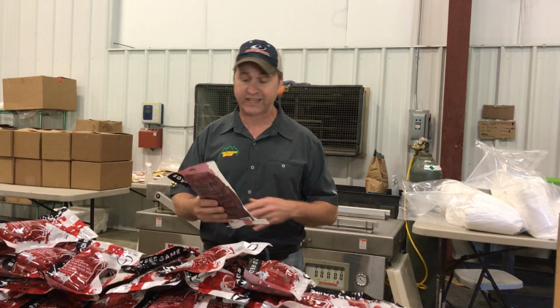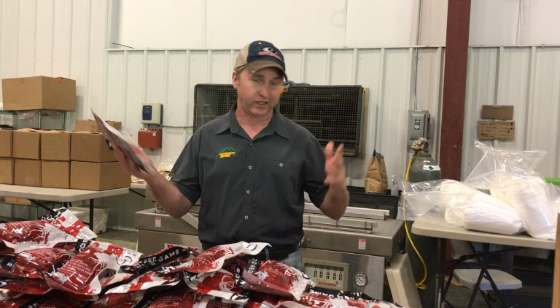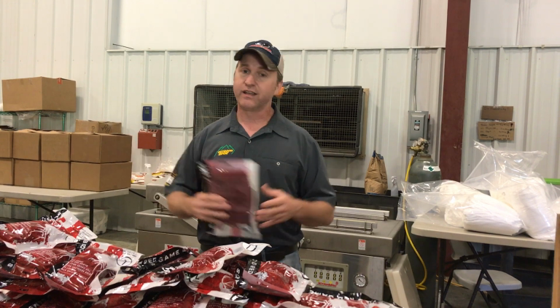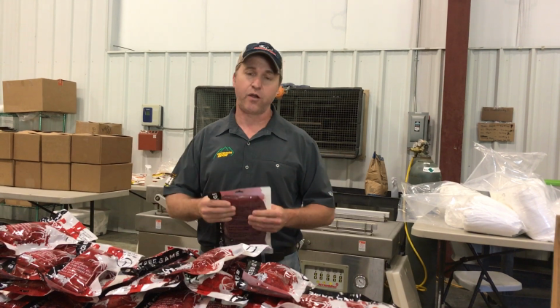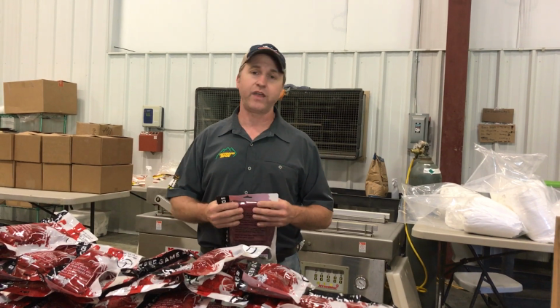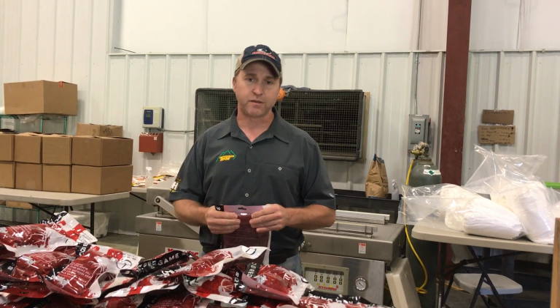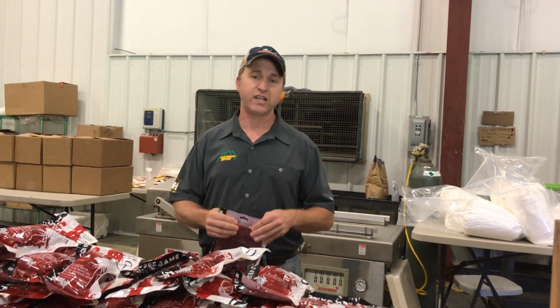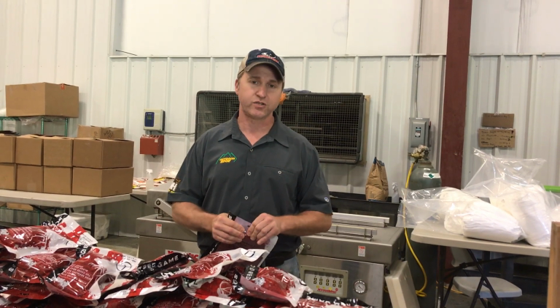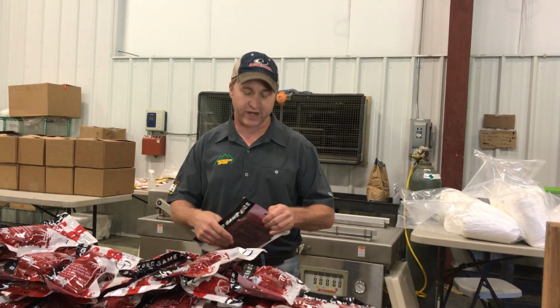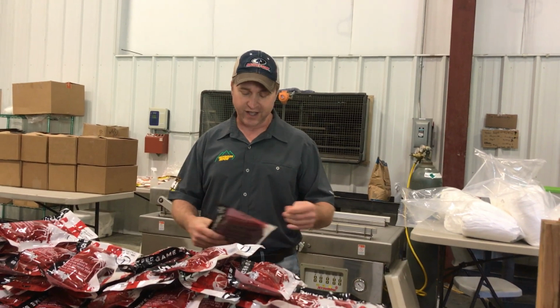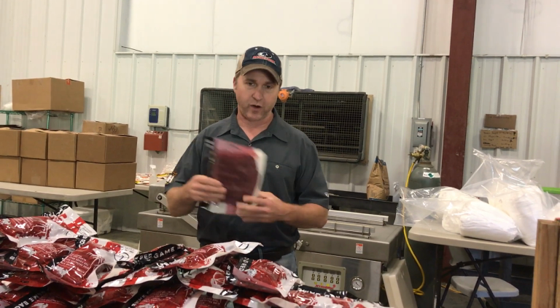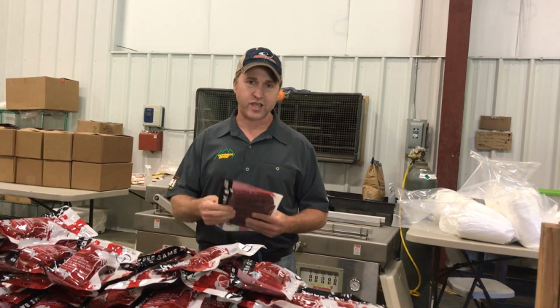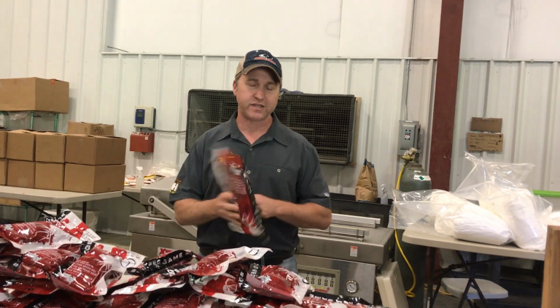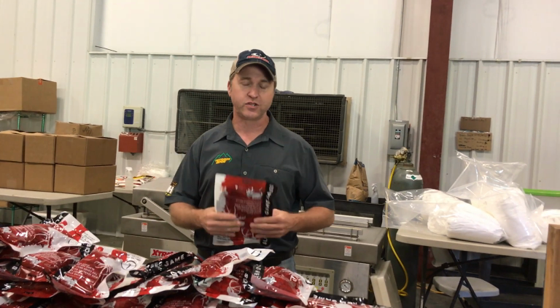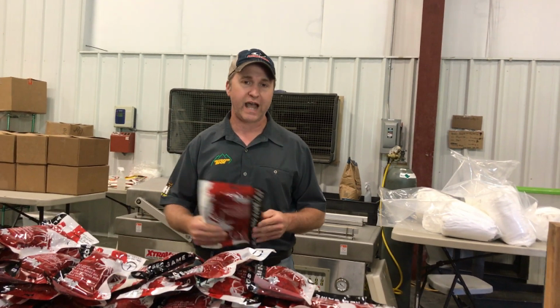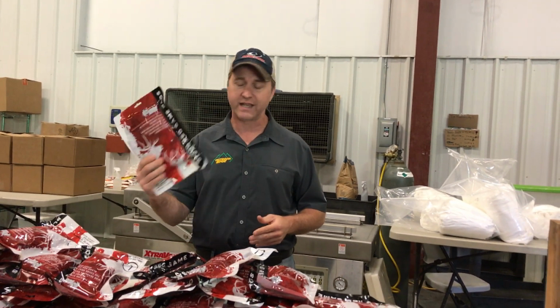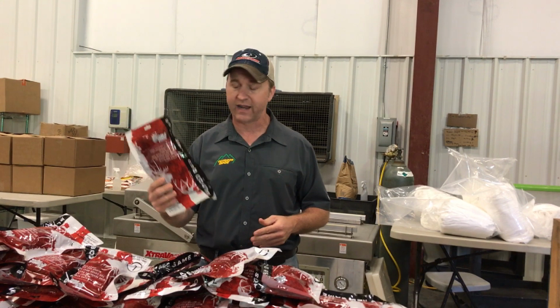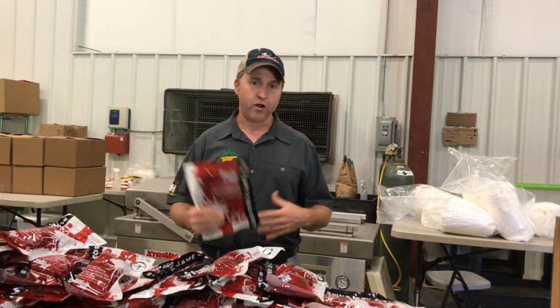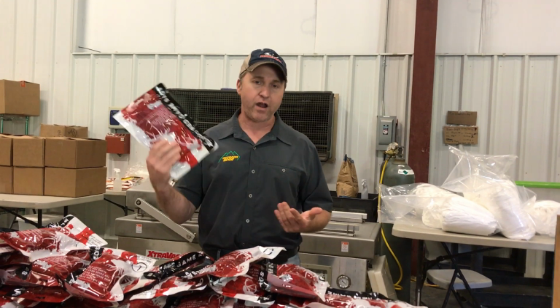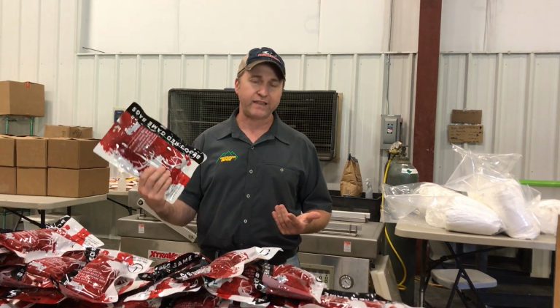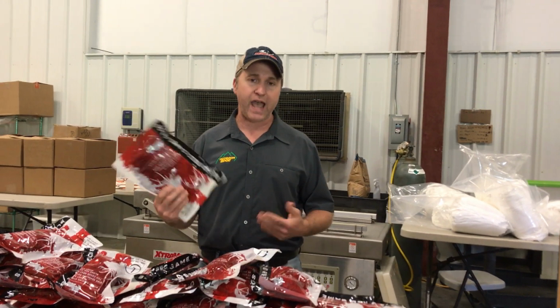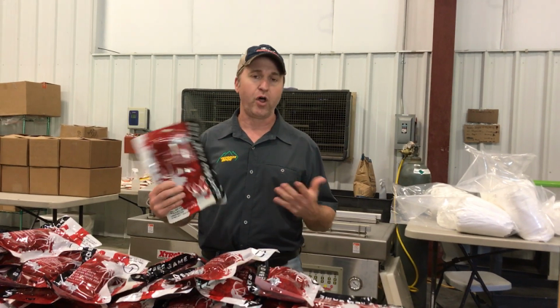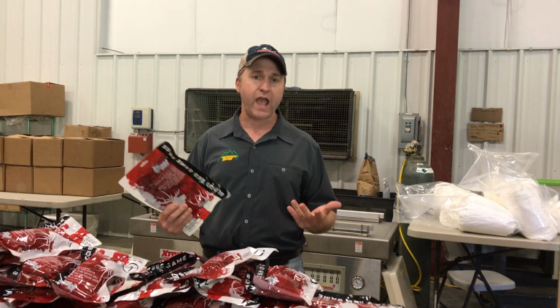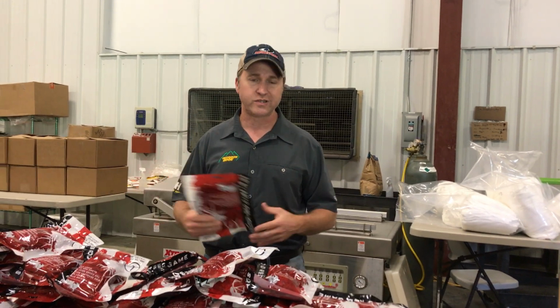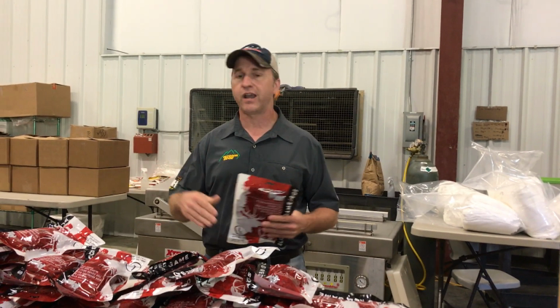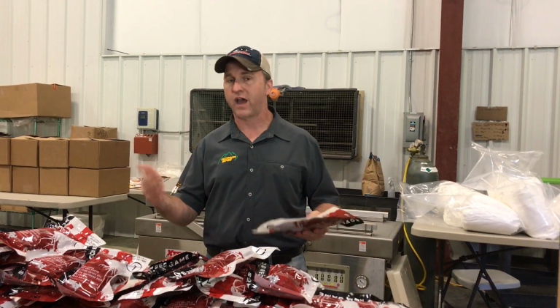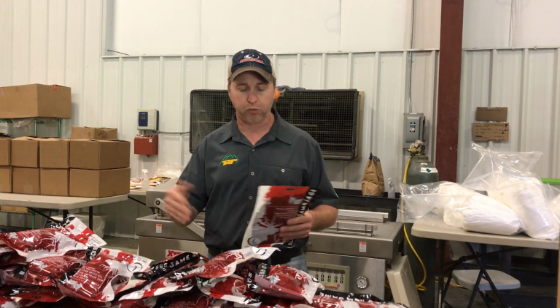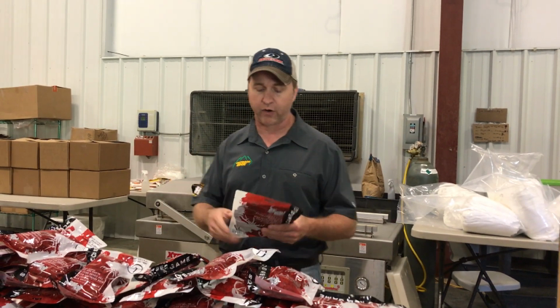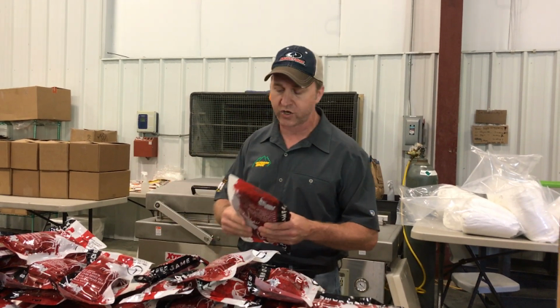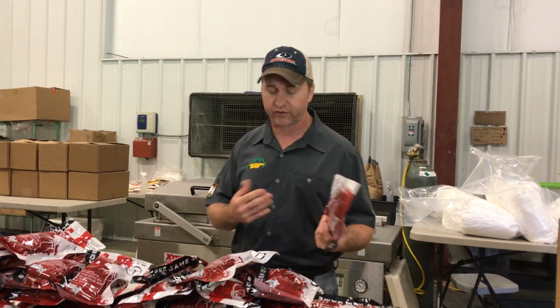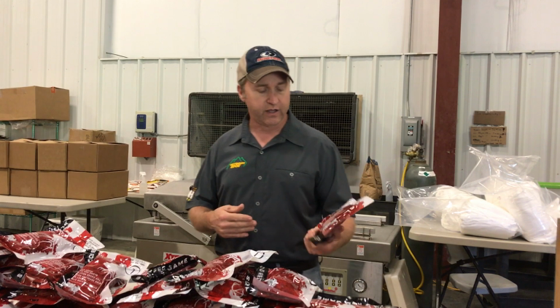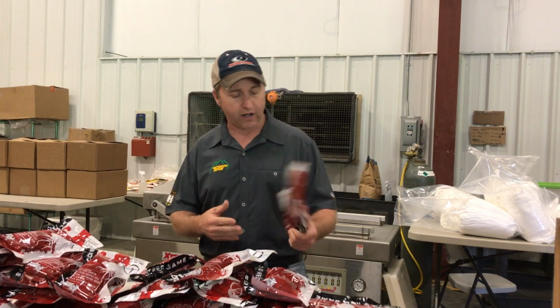I don't want you to think I'm some genius or something. It's just one of those keep it simple, stupid ideas — why not make that bag blood red so it's not going to be that old brown and washed out color.